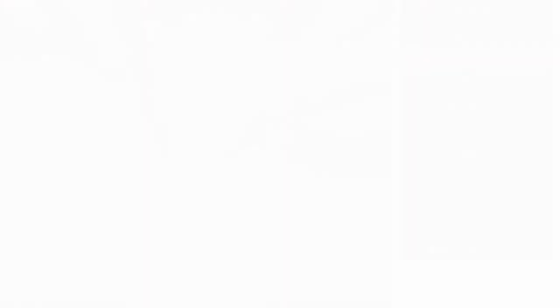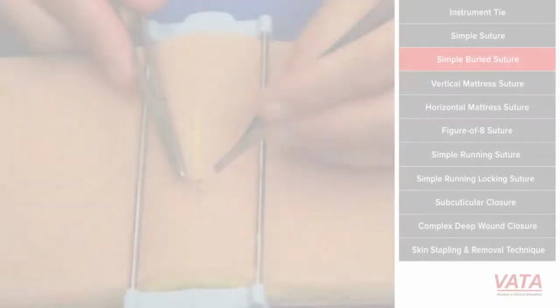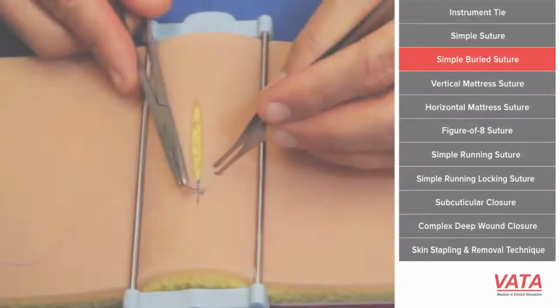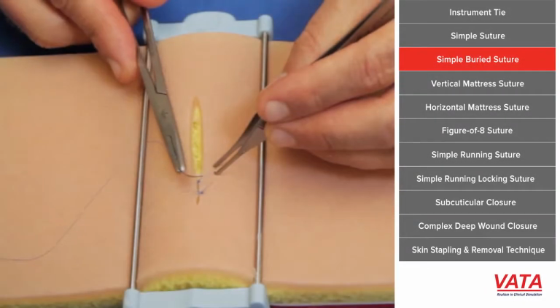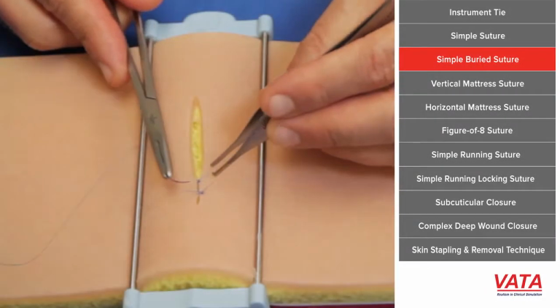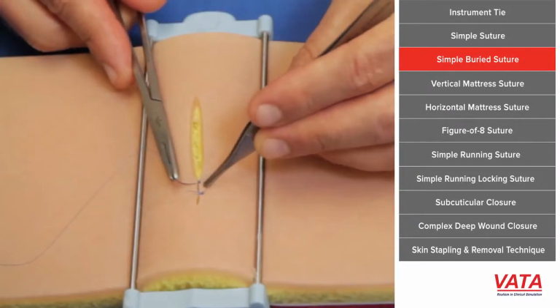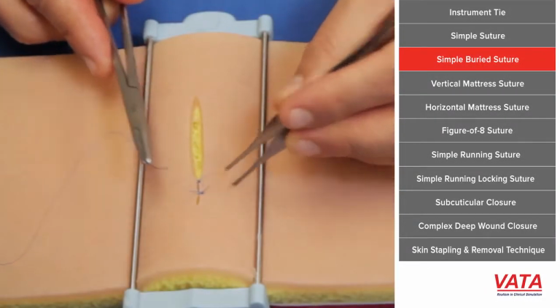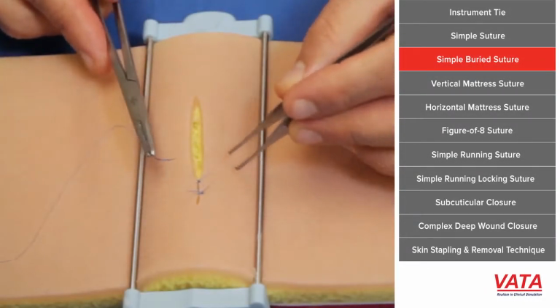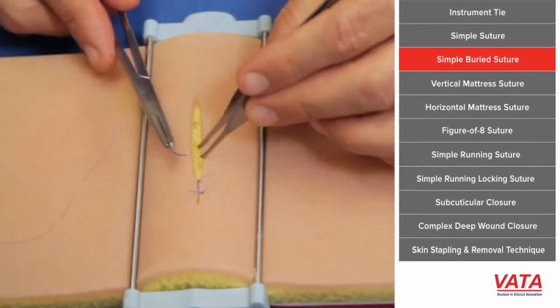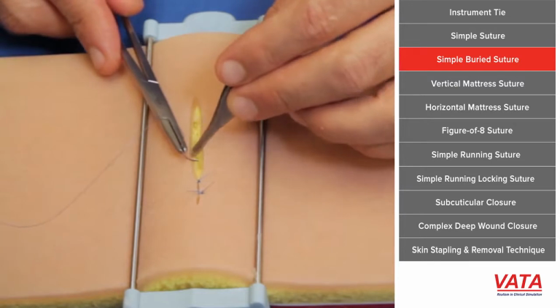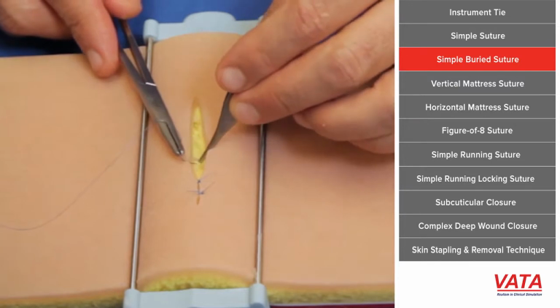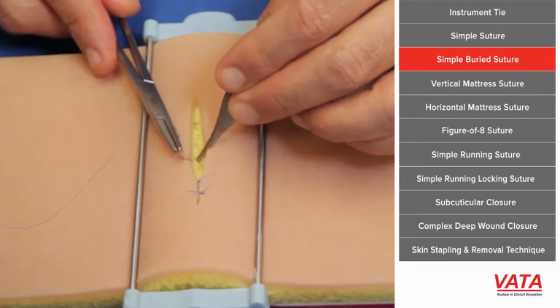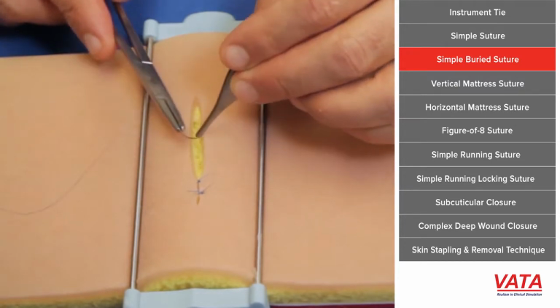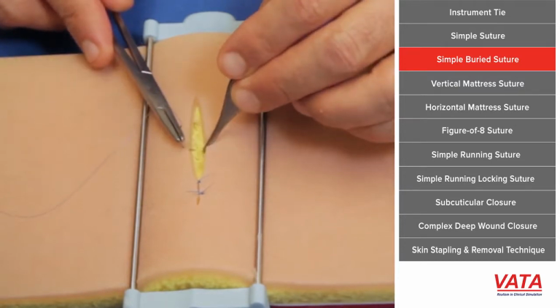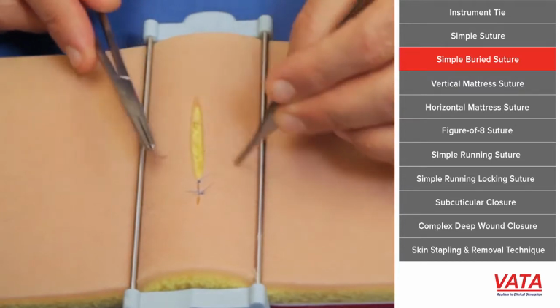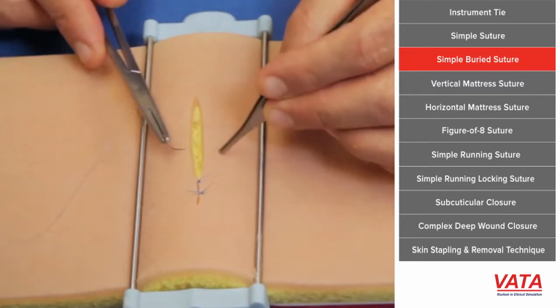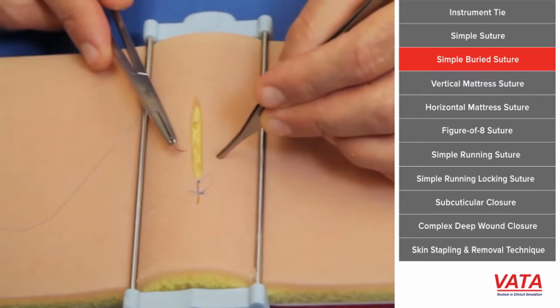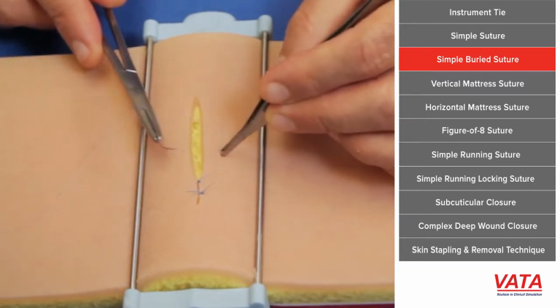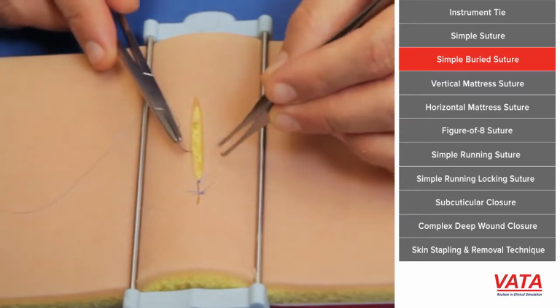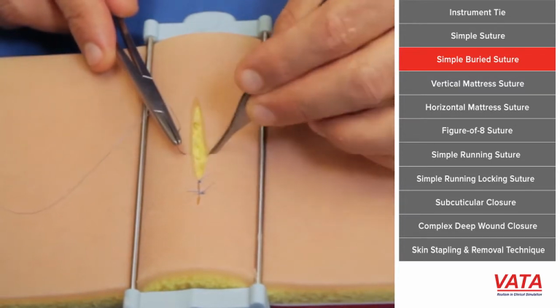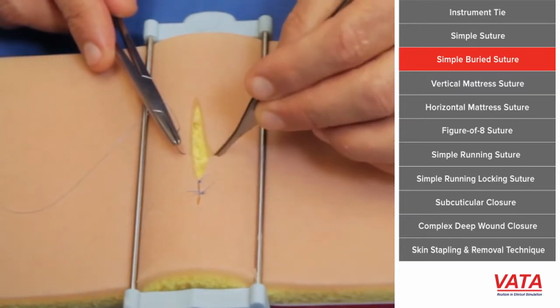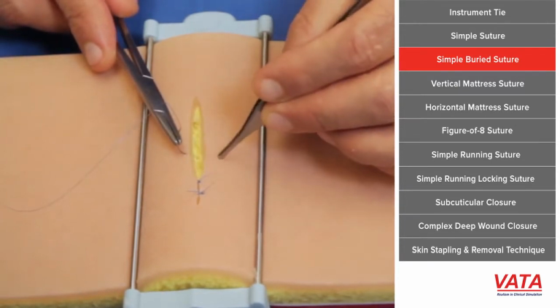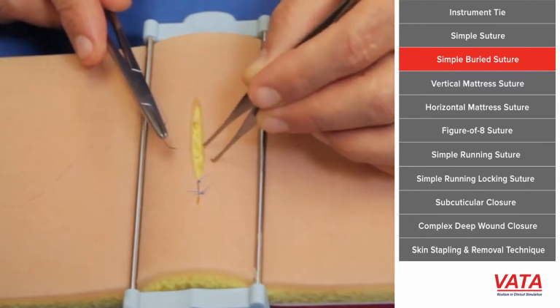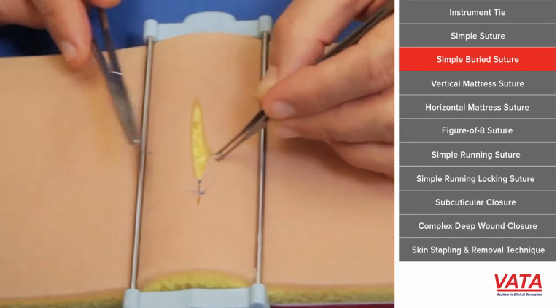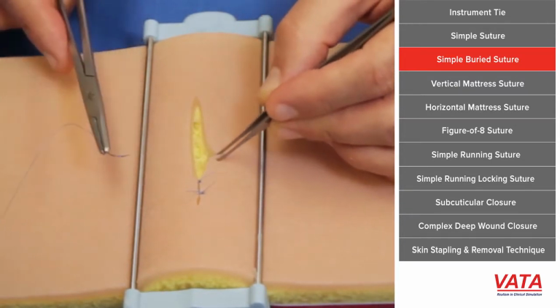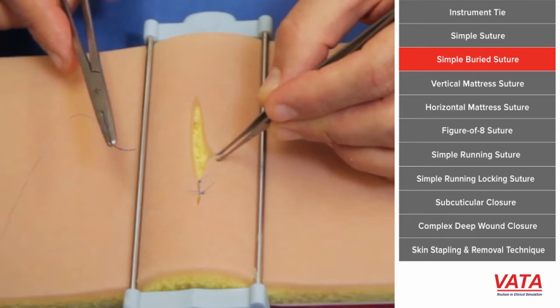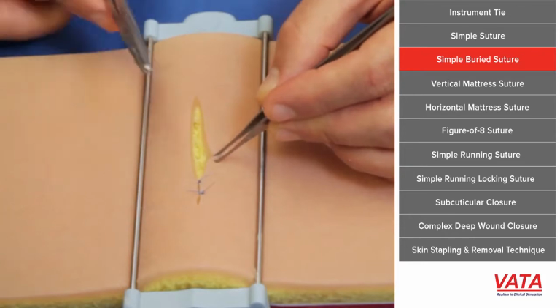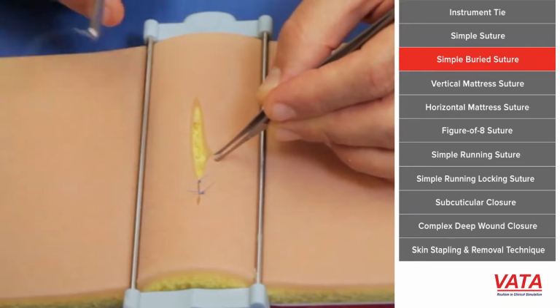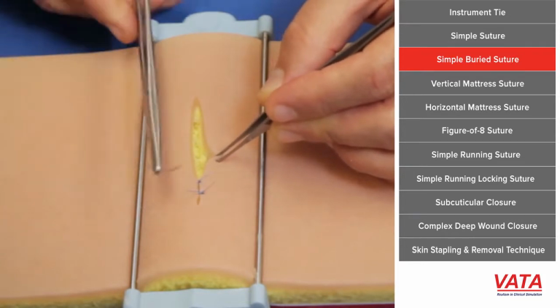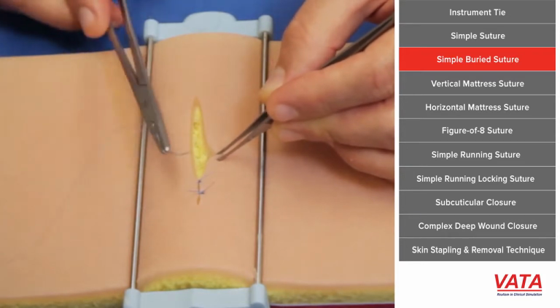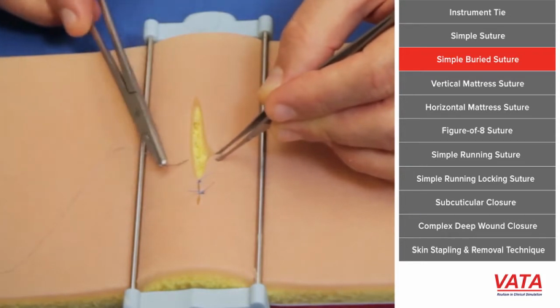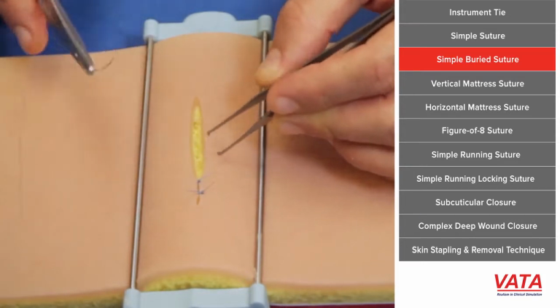Now I'm going to show you a simple buried suture. These are the sutures that we use when we're trying to re-approximate the skin, usually with absorbable suture, and then either gluing or steri-stripping where we're not doing a skin layer.